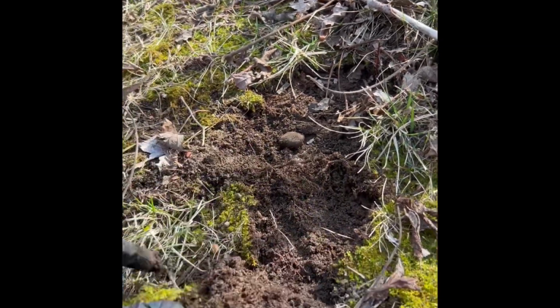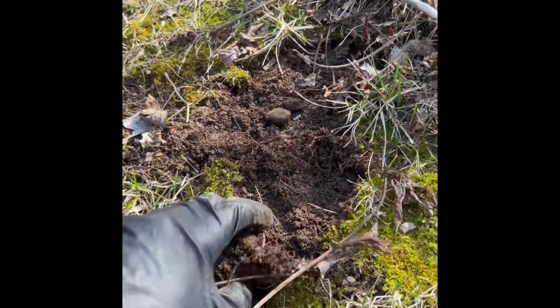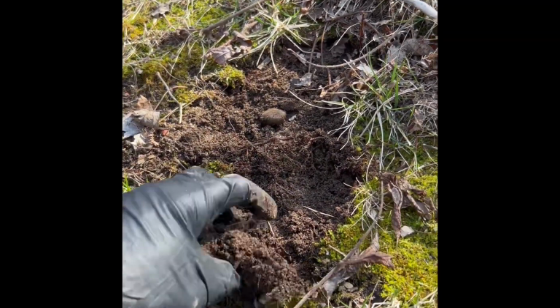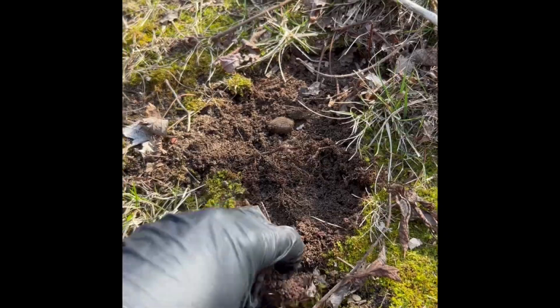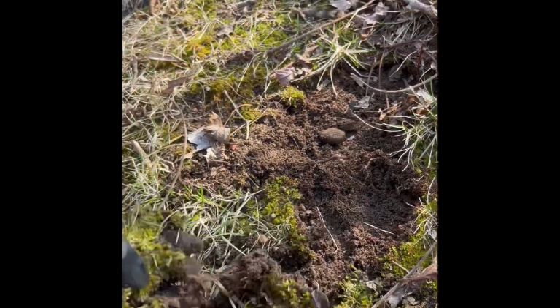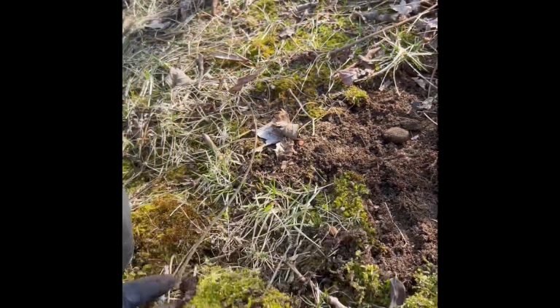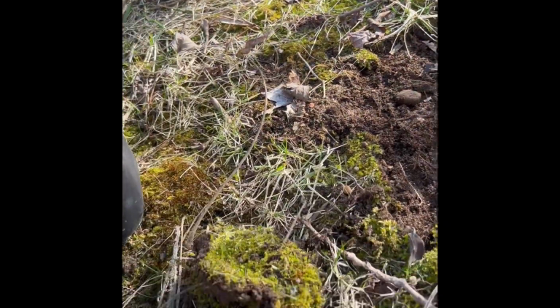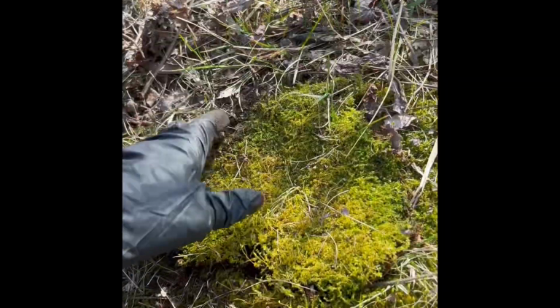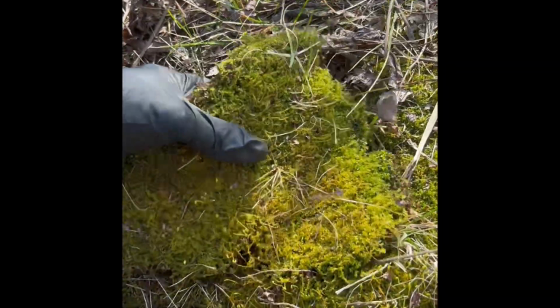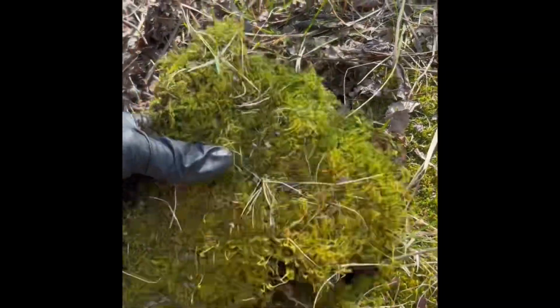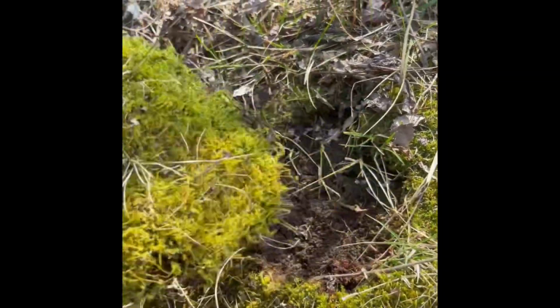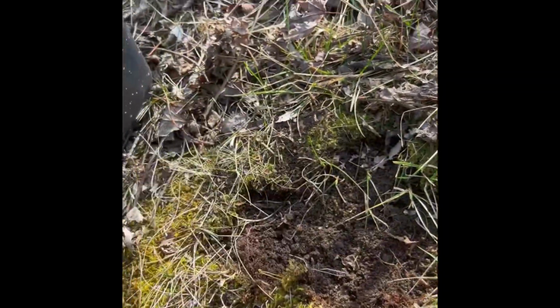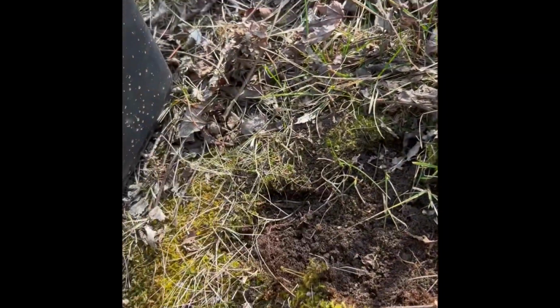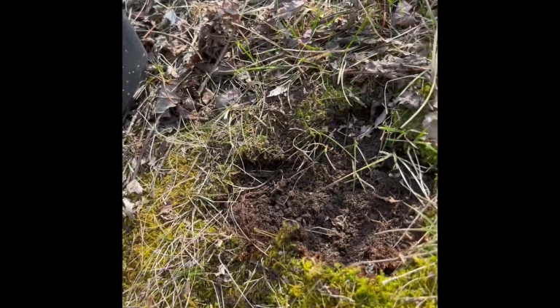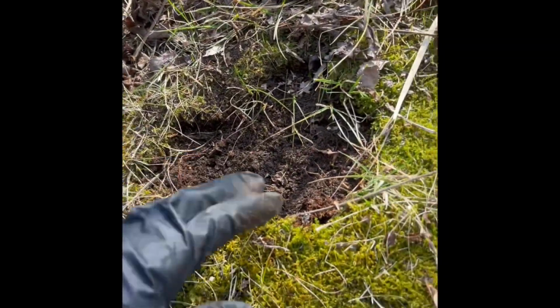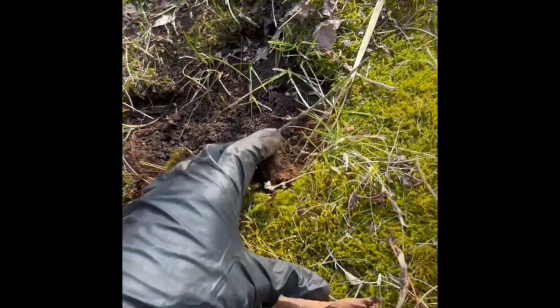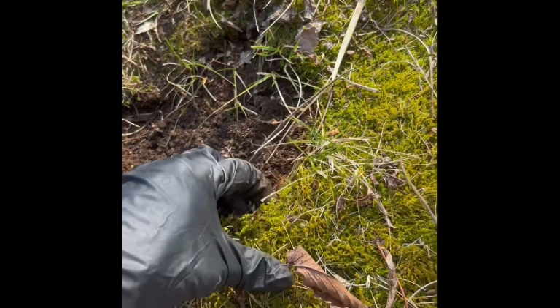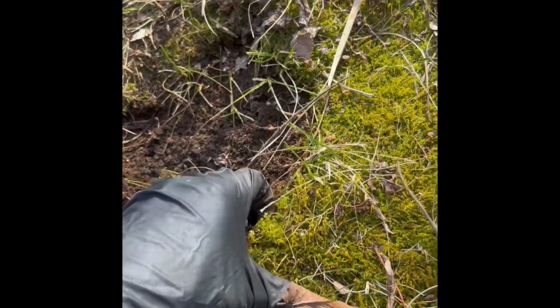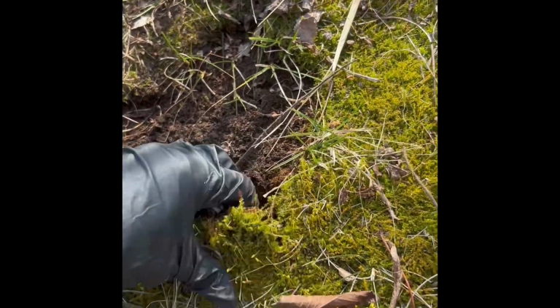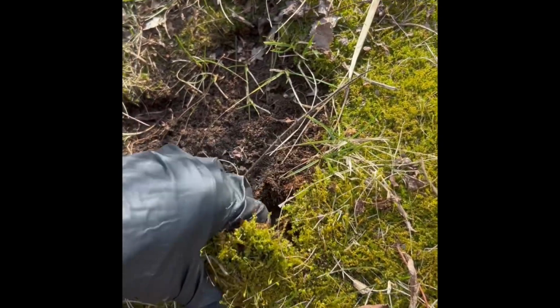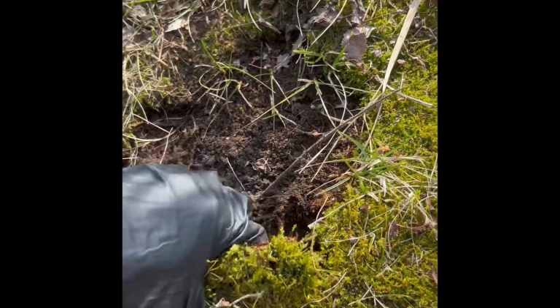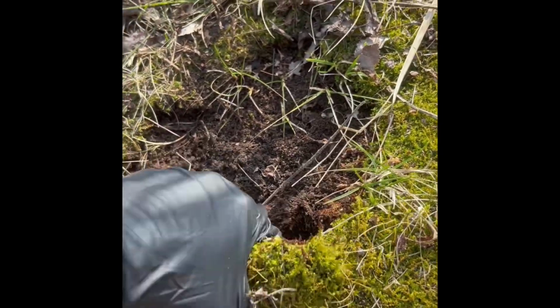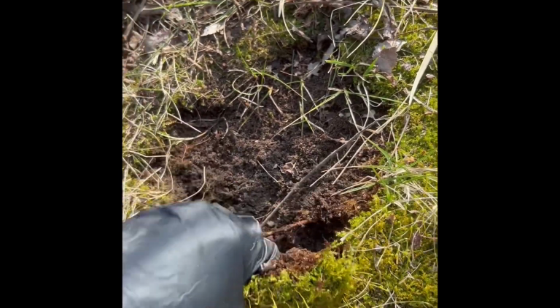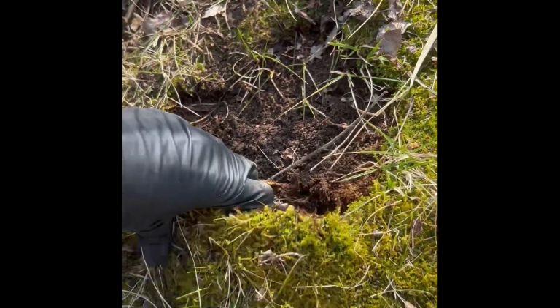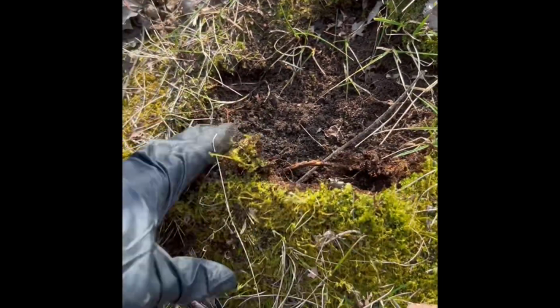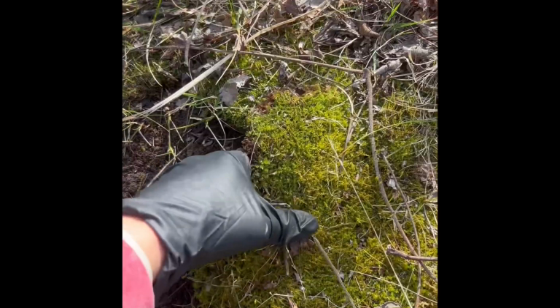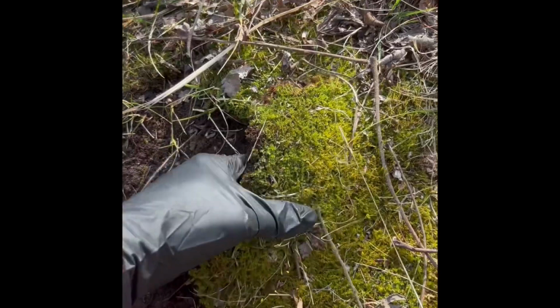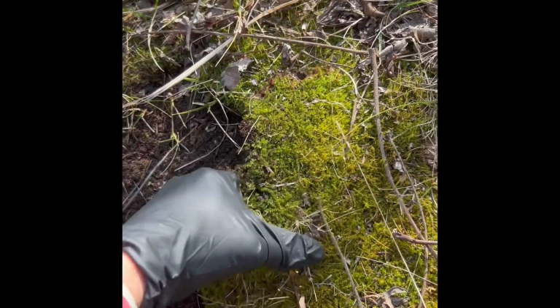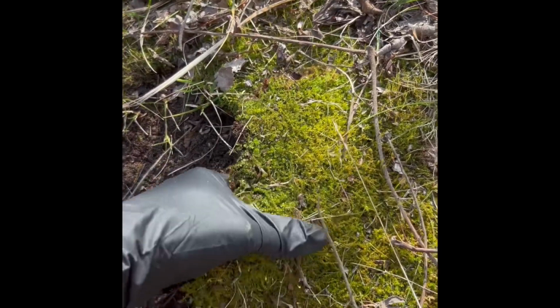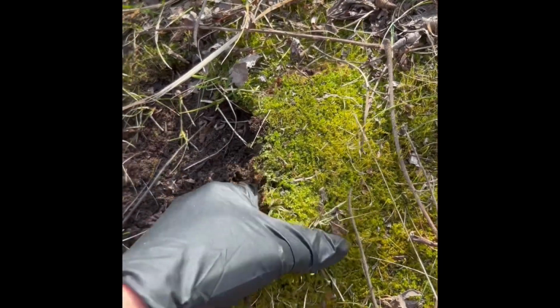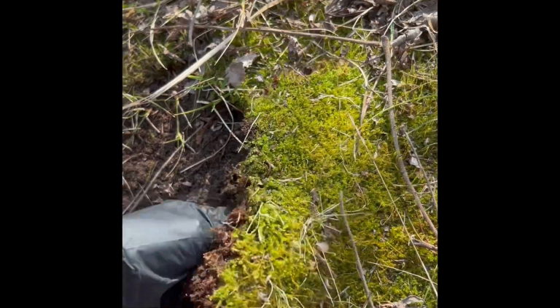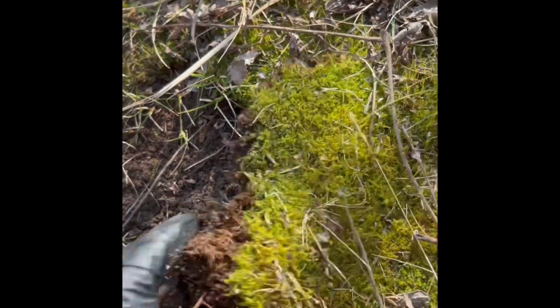Tell me why I would go and buy moss ever again. This is super easy — I just put on a pair of gloves and gently pull back the moss.